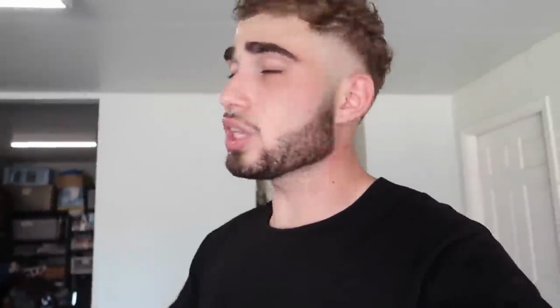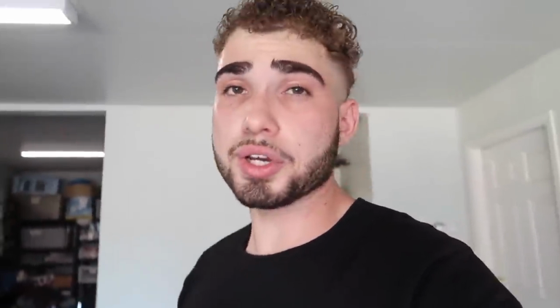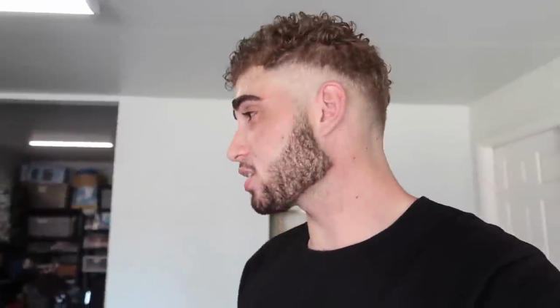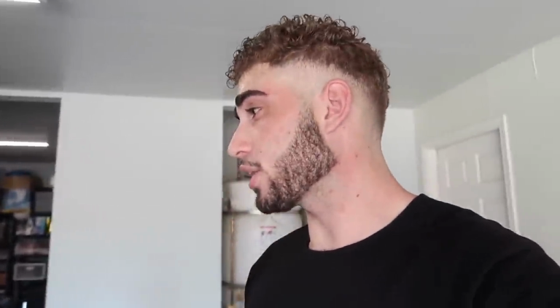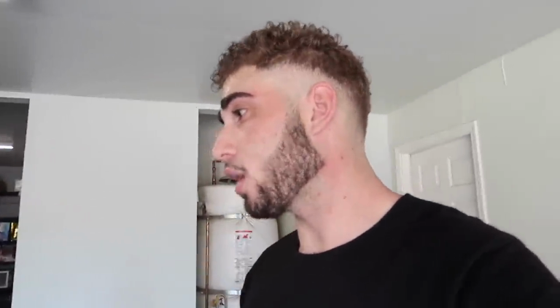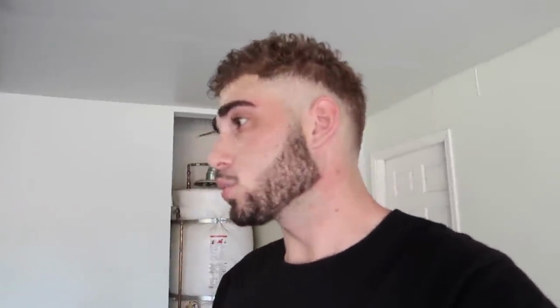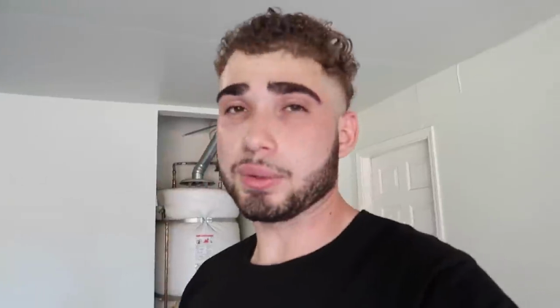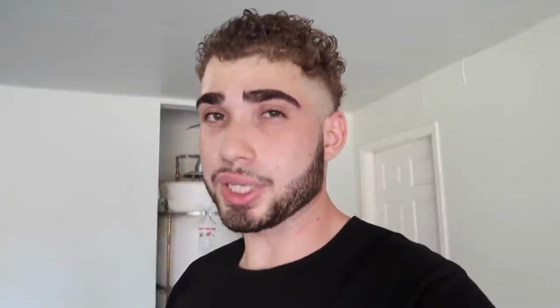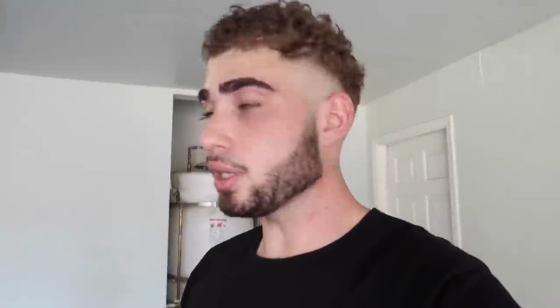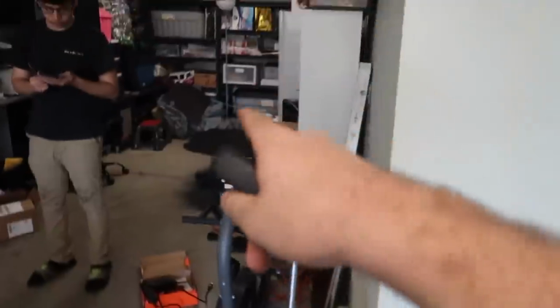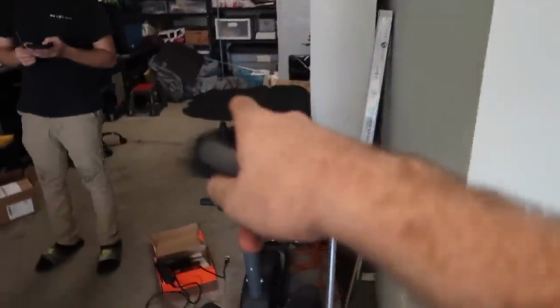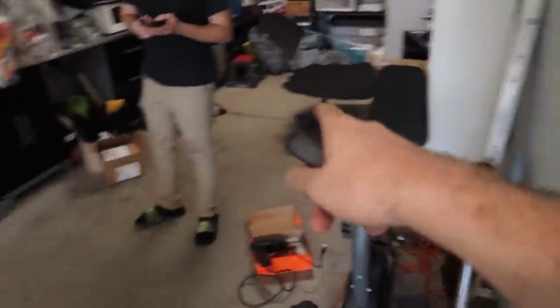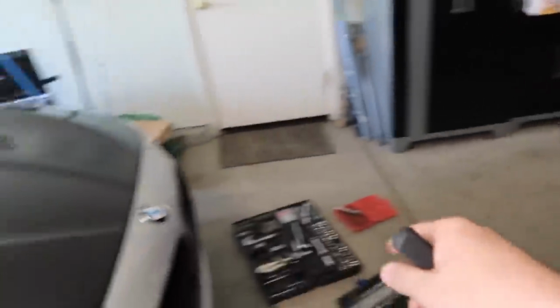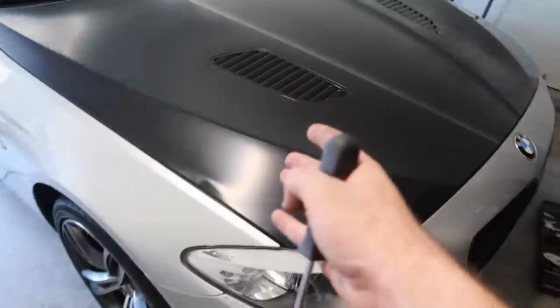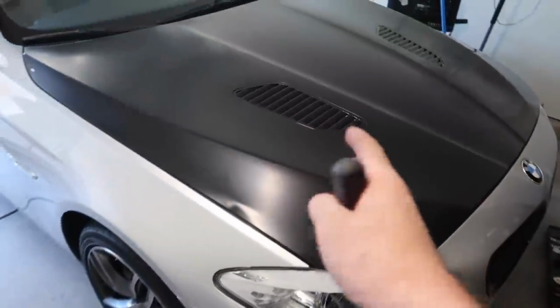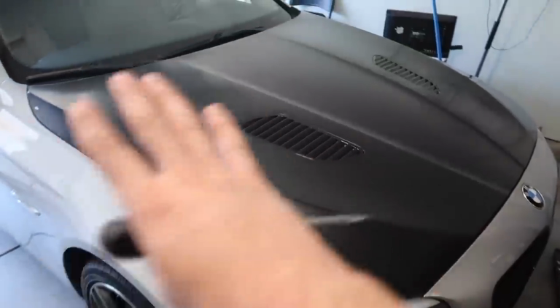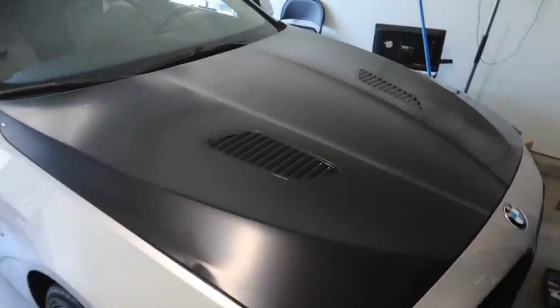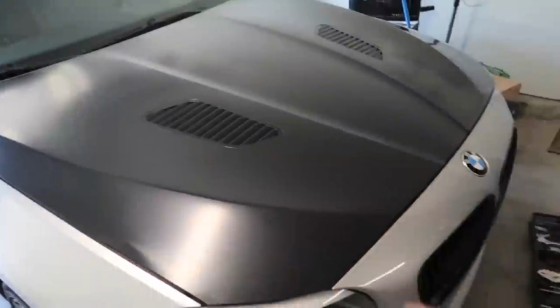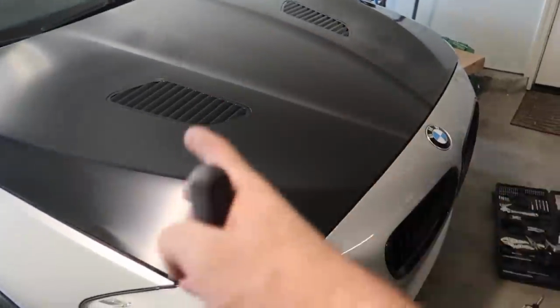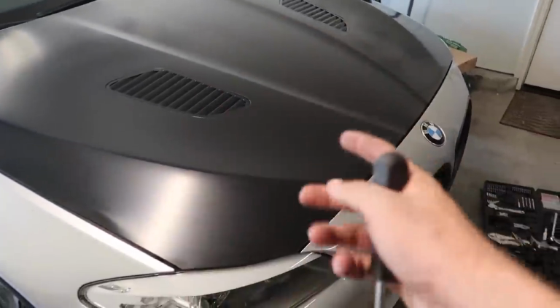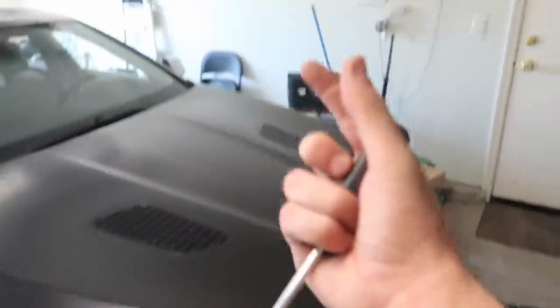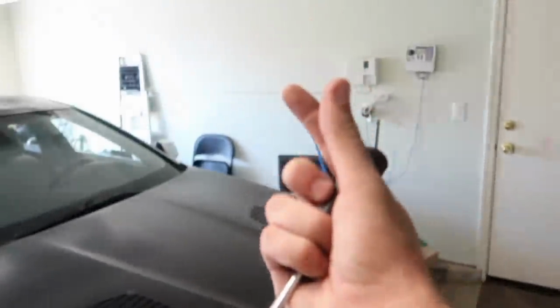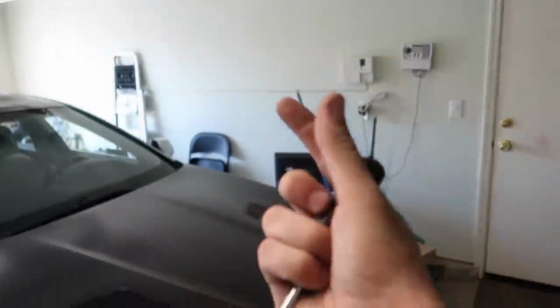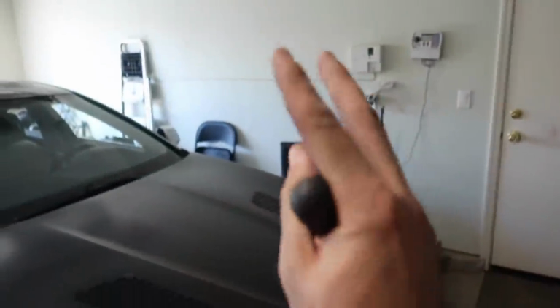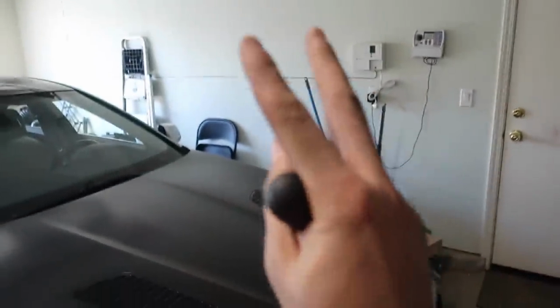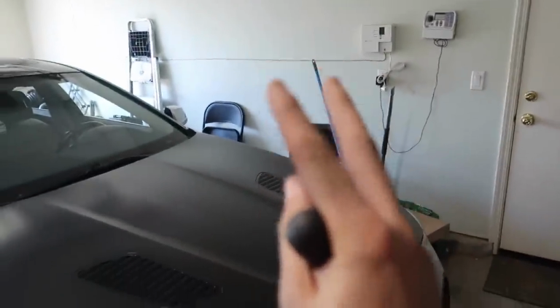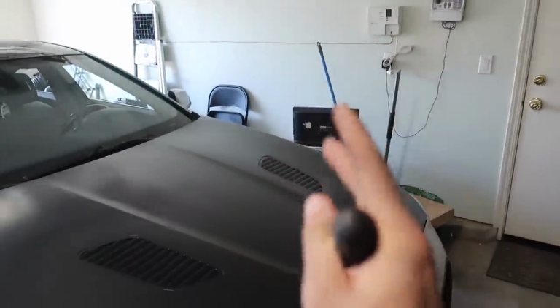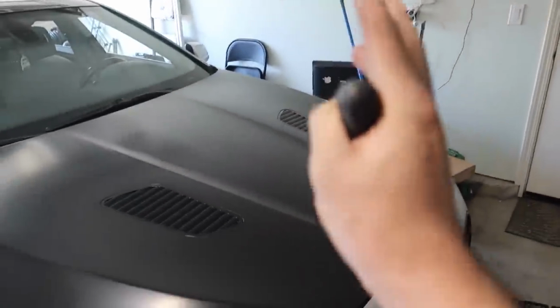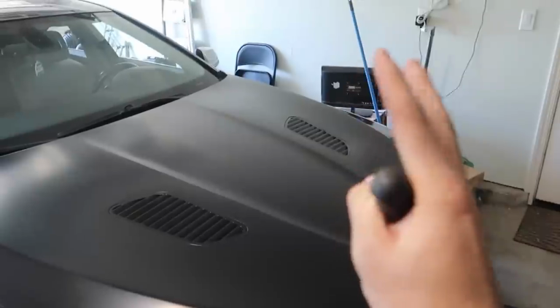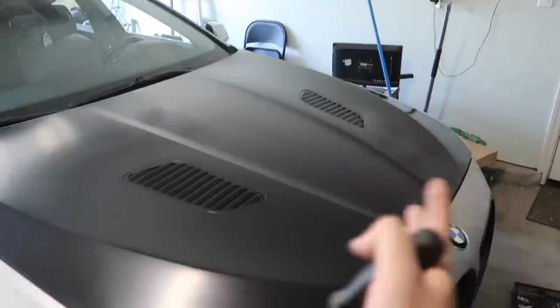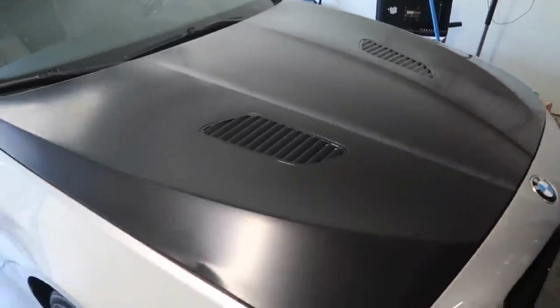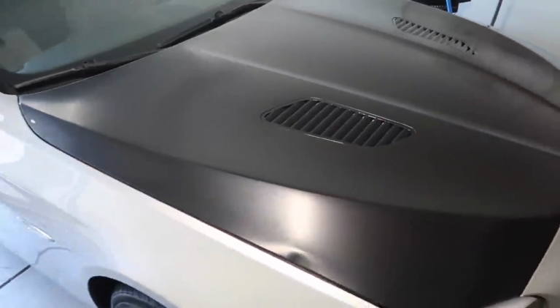I want to knock out as much on the hood as possible before we head out so we feel like we've completed something. Let's go ahead and put that piece inside the hood, put it all back together, maybe even put on the hood latches — and then we just need to put in the two rivets. Once those two rivets are in, everything is complete.